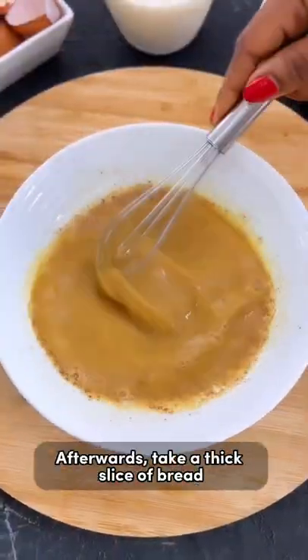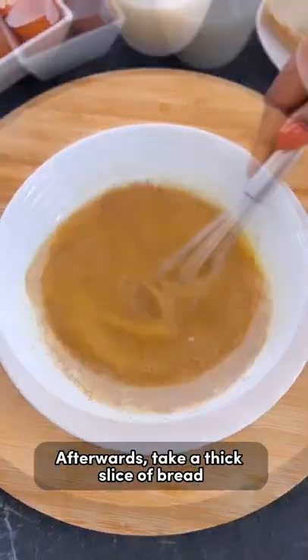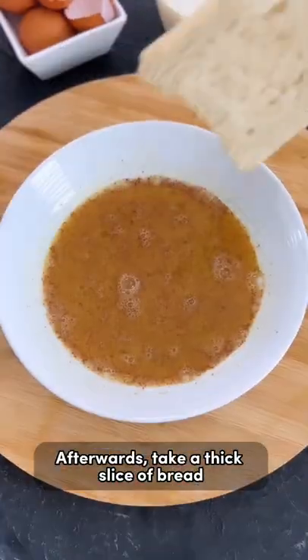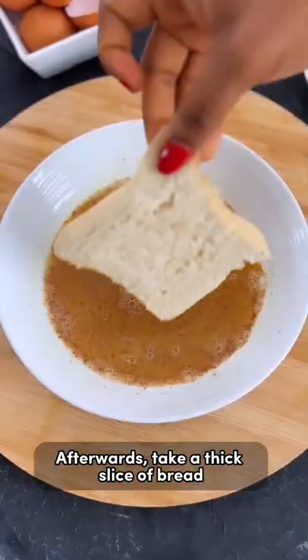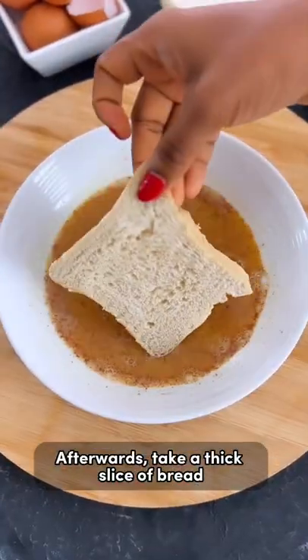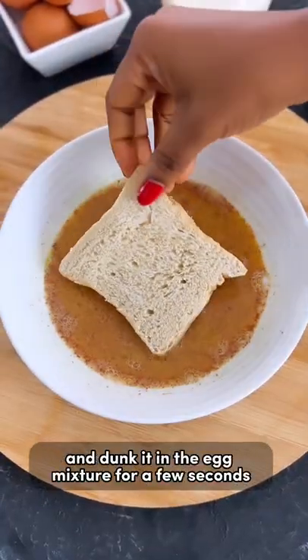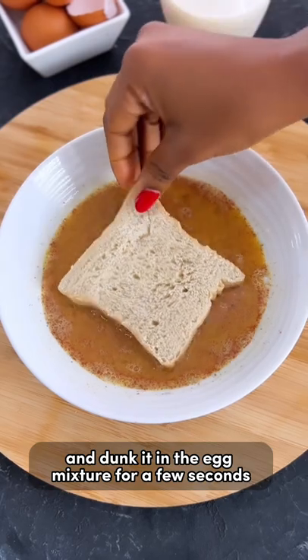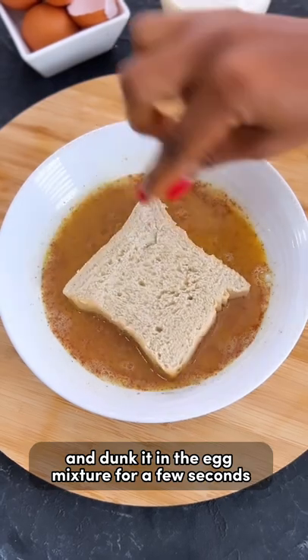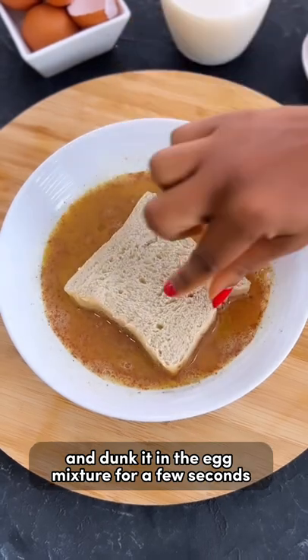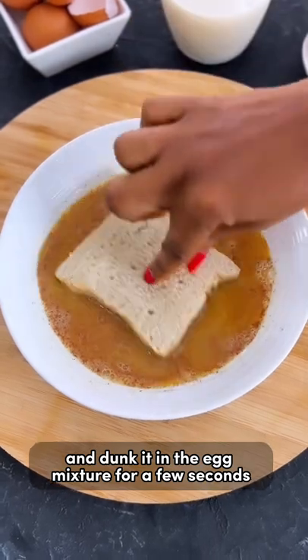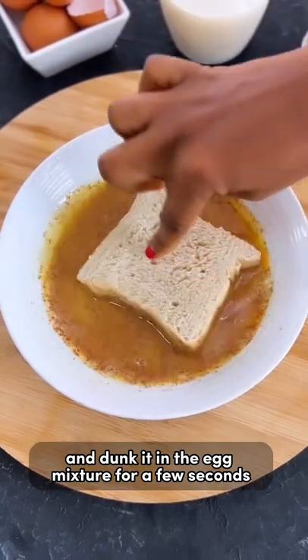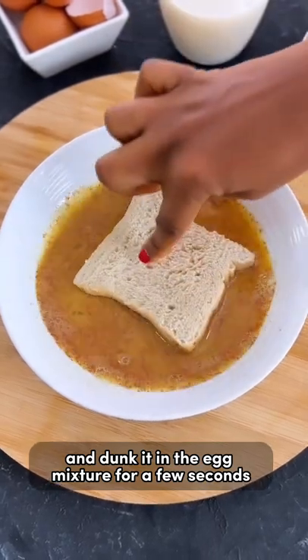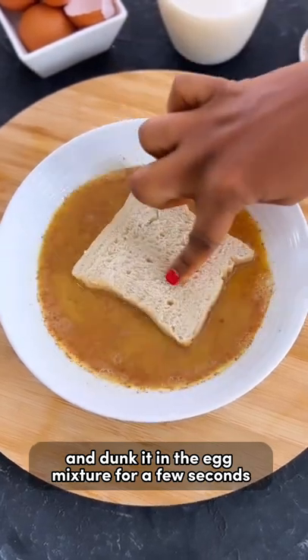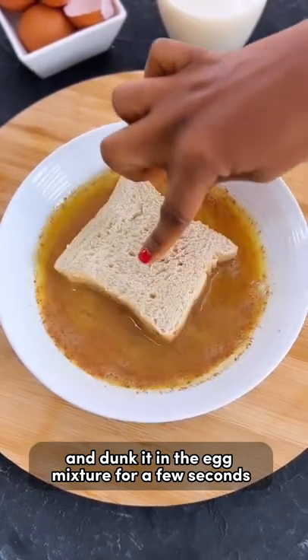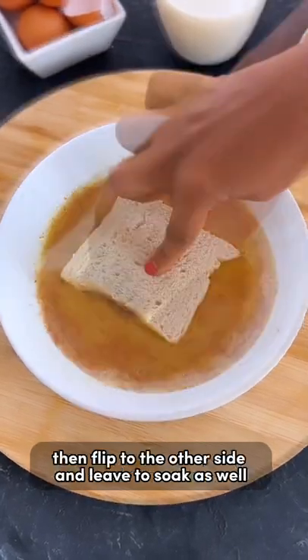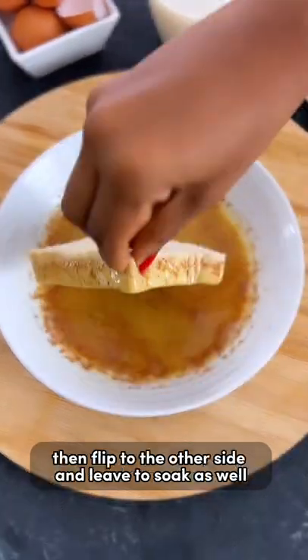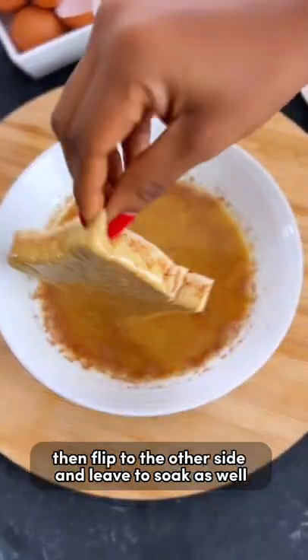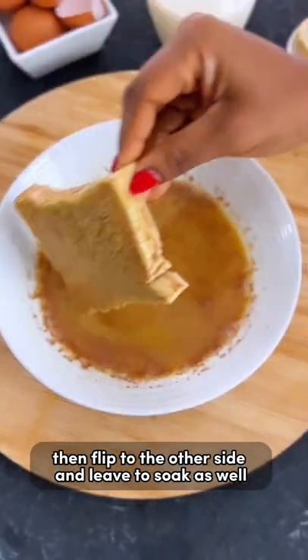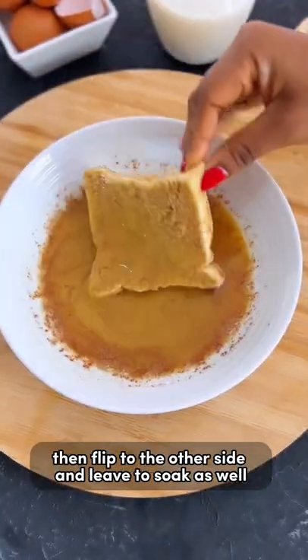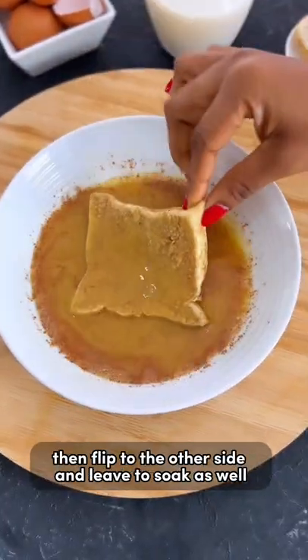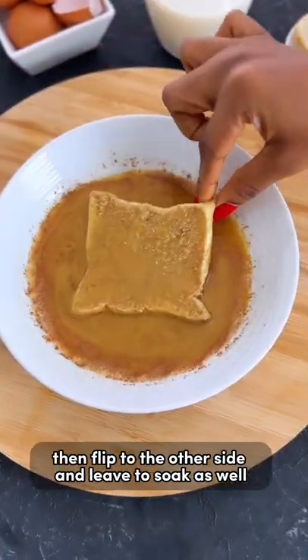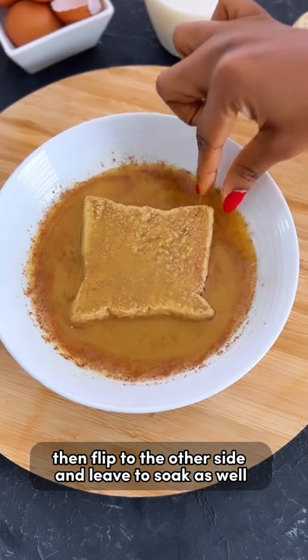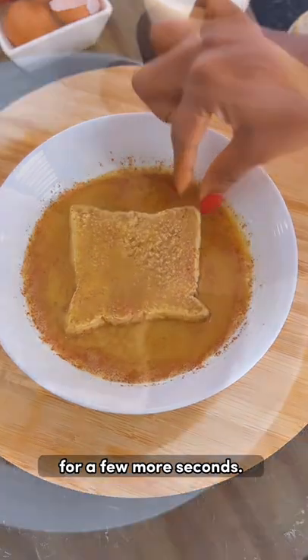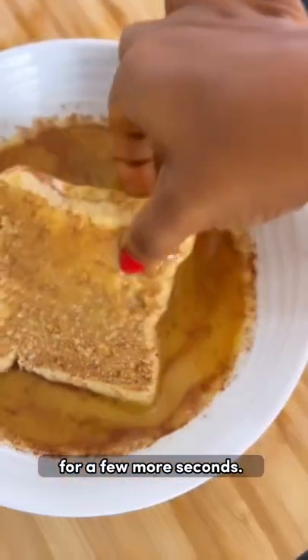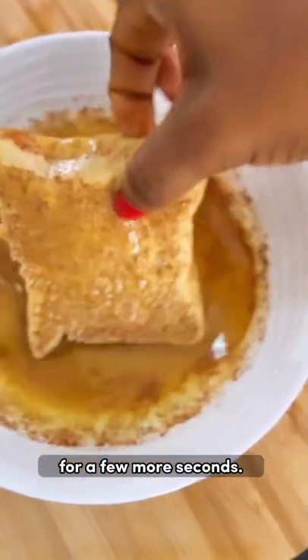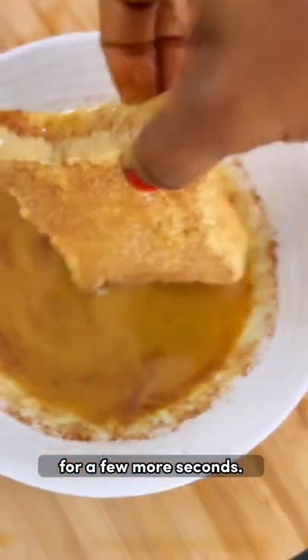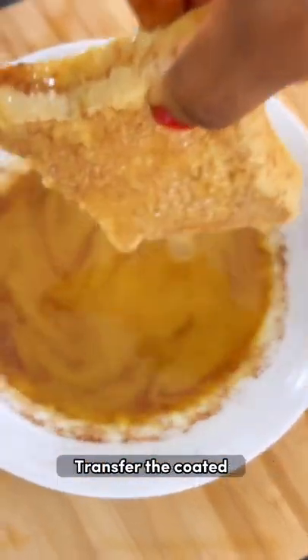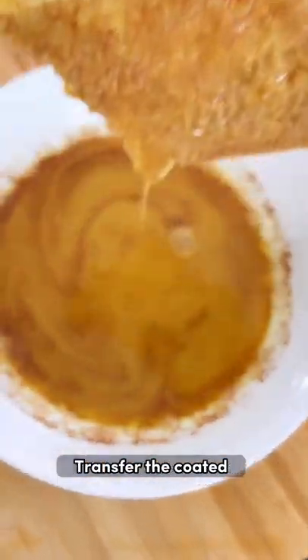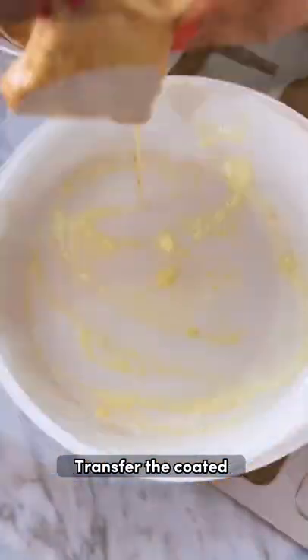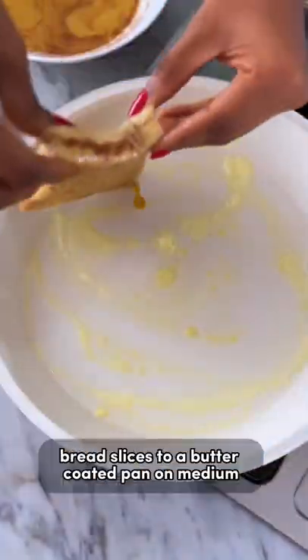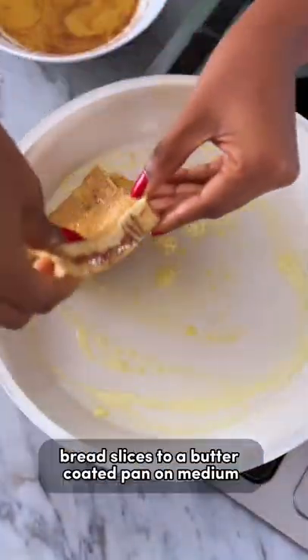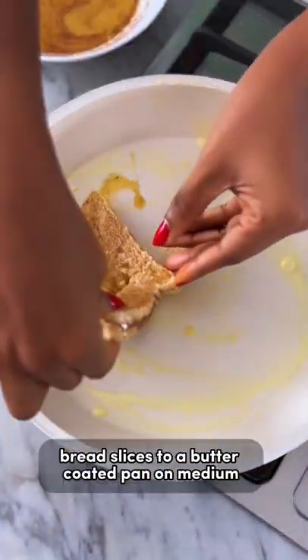Take a thick slice of bread and dunk it in the egg mixture for a few seconds, then flip to the other side and leave to soak as well for a few more seconds. Transfer the coated bread slices to a butter-coated pan.